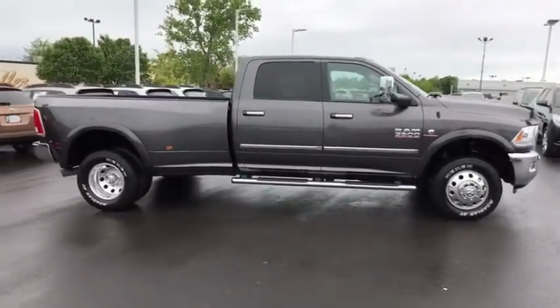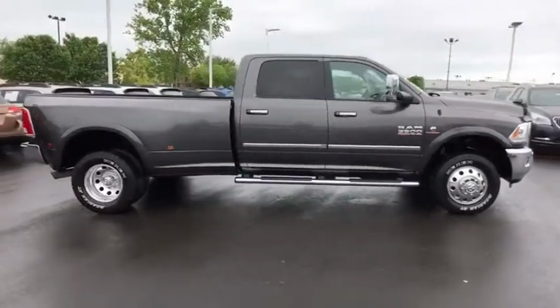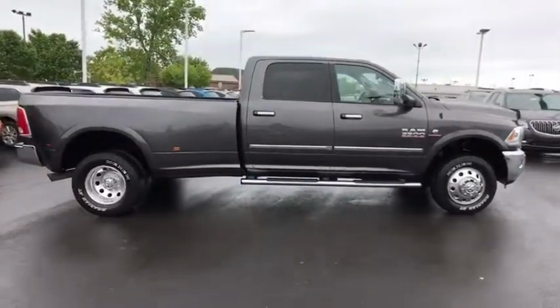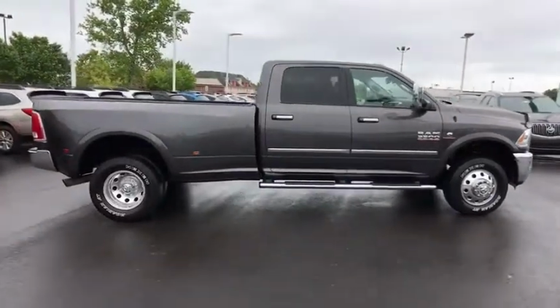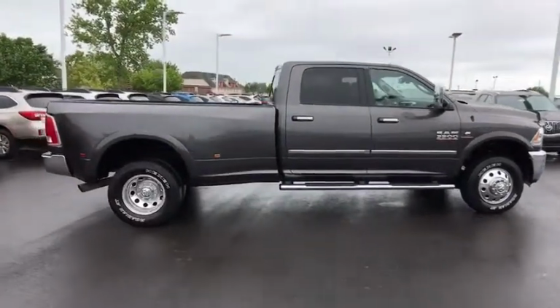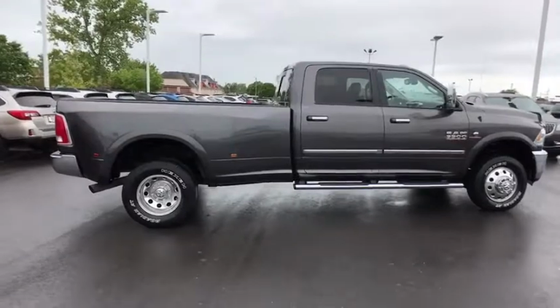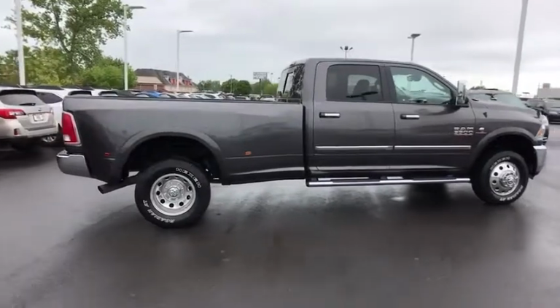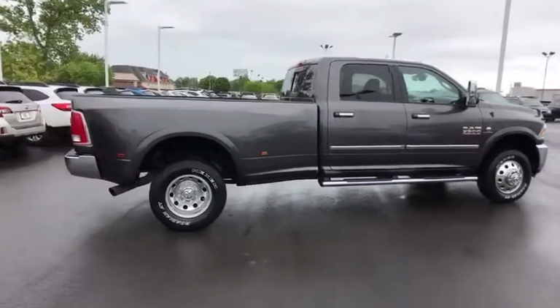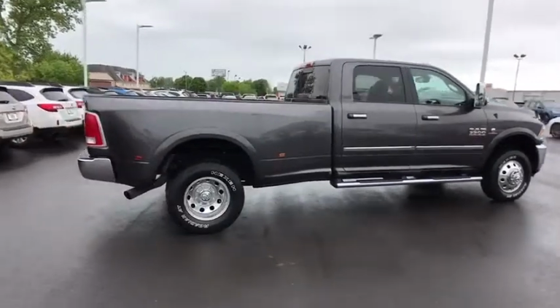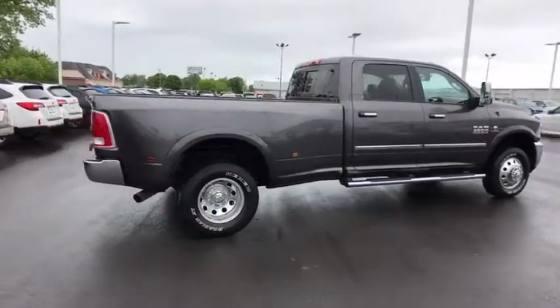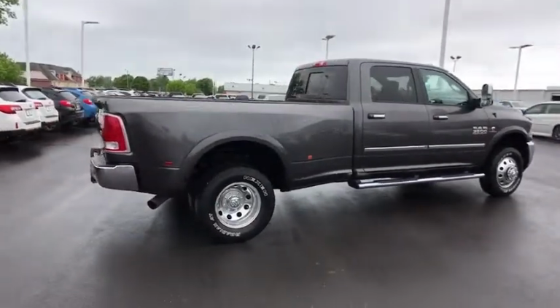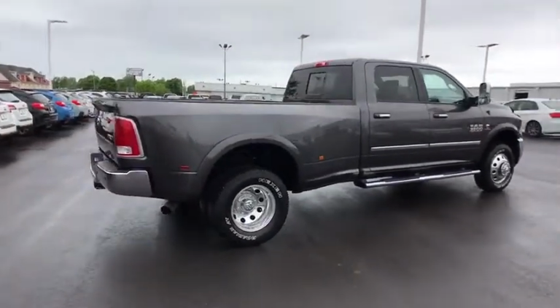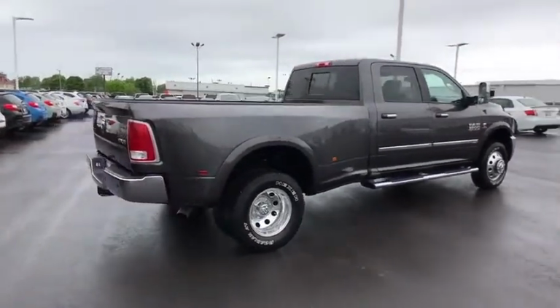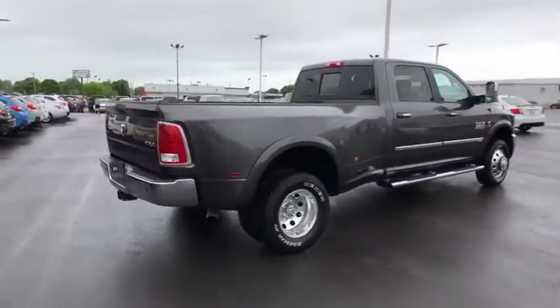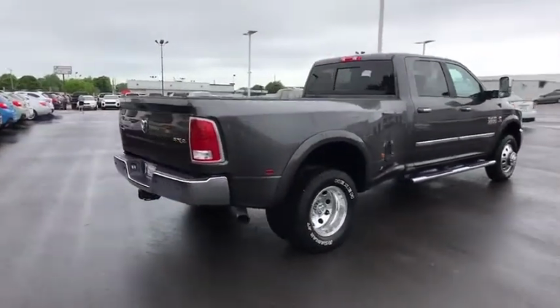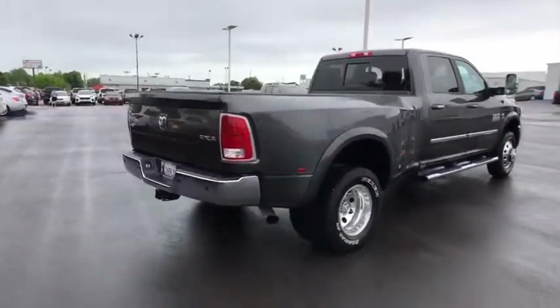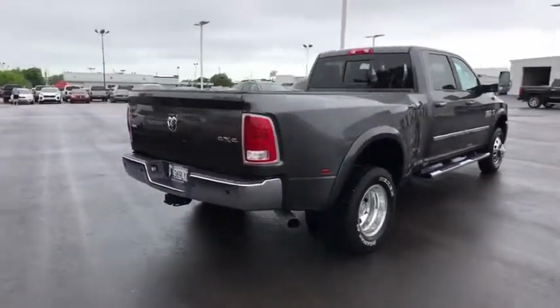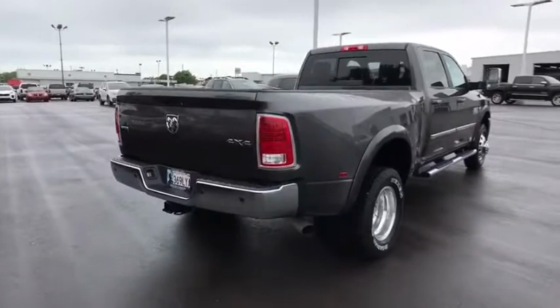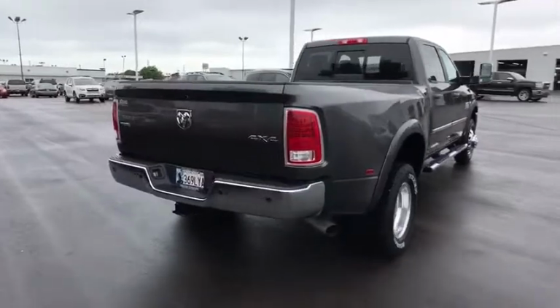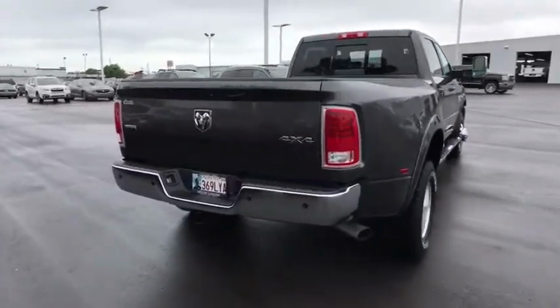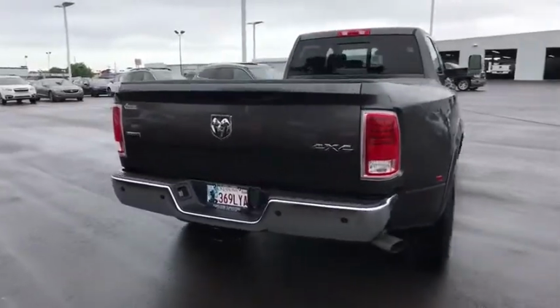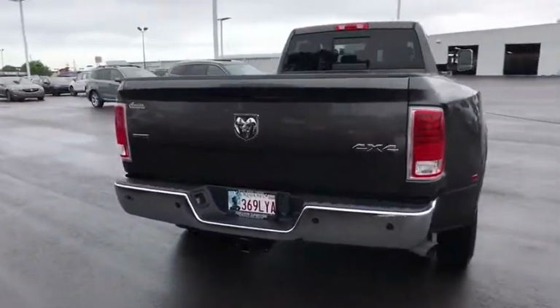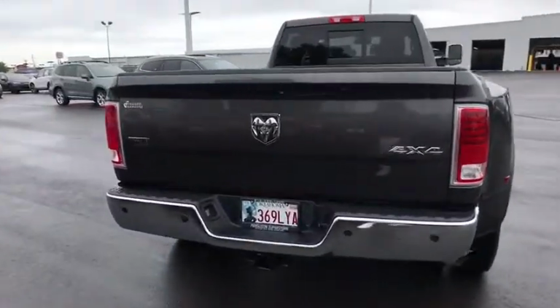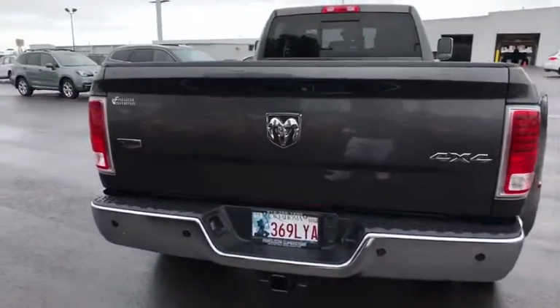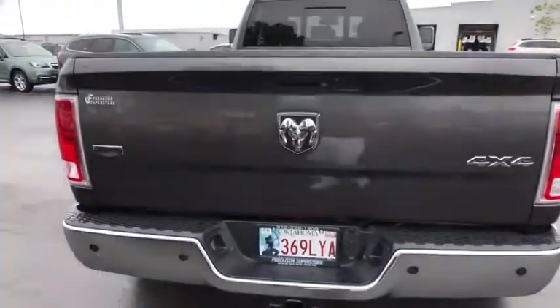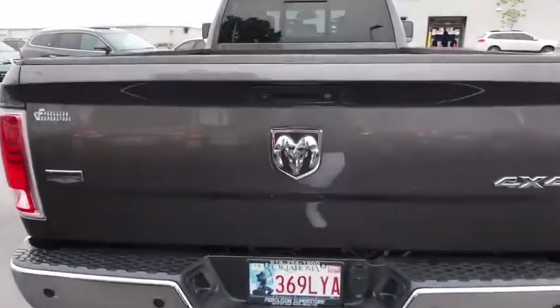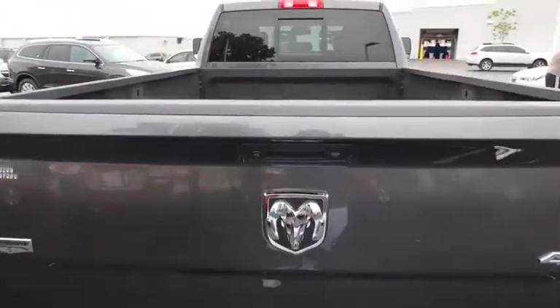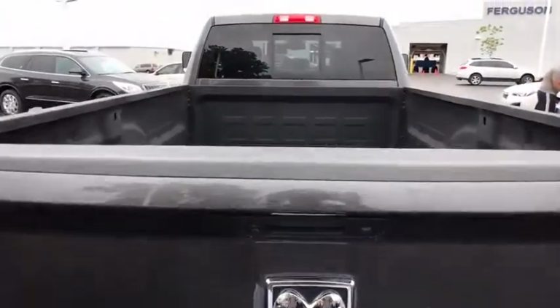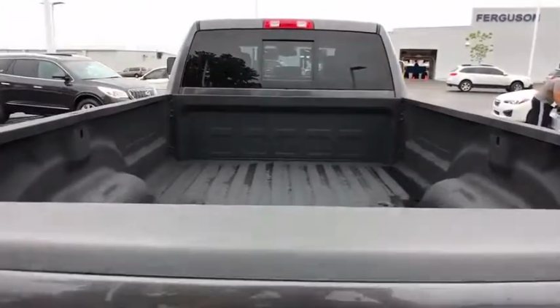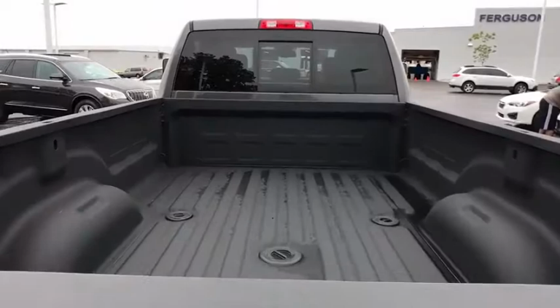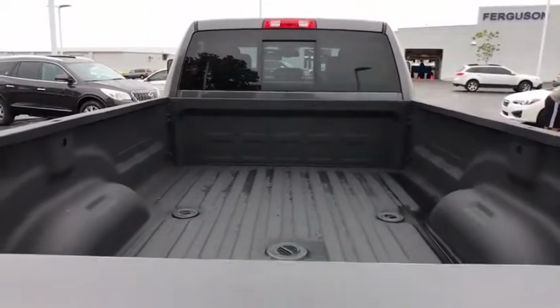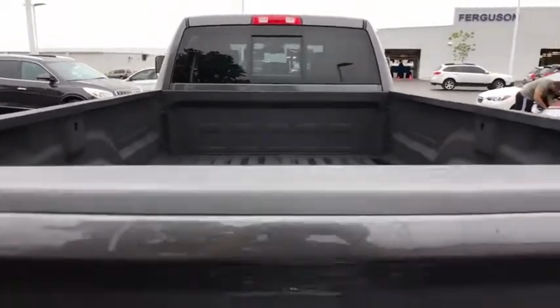This vehicle has less than 15,000 miles. Here are some of this vehicle's great options: anti-lock braking system, stability control, traction control, power passenger seat, steering wheel audio controls, keyless entry.